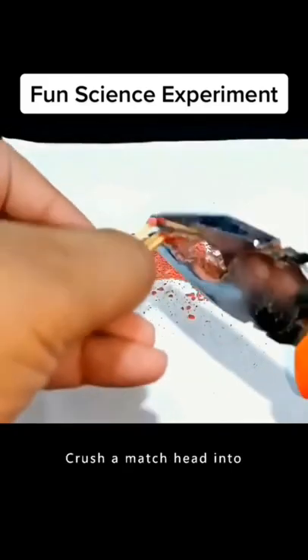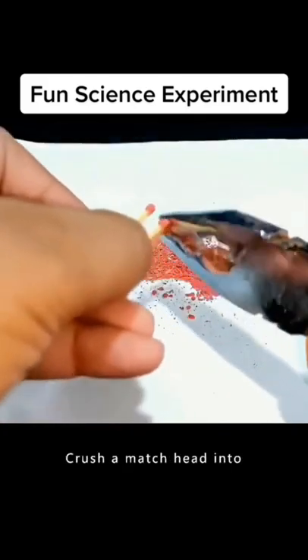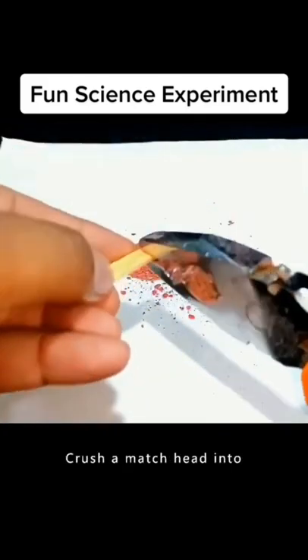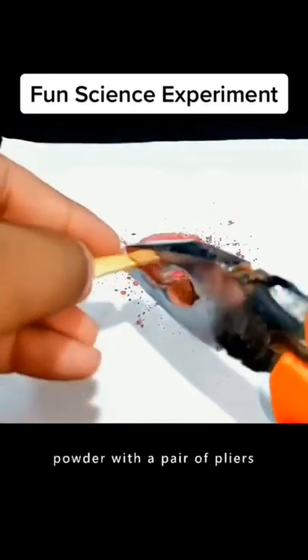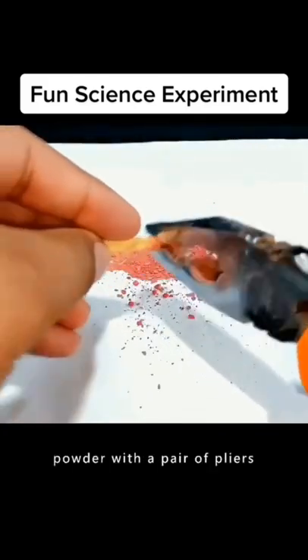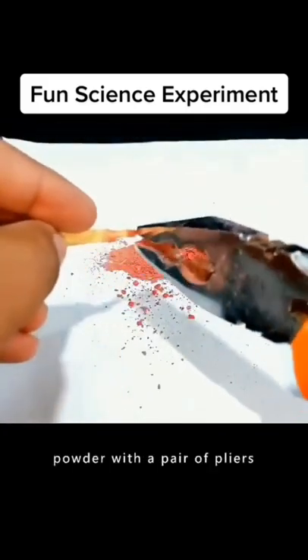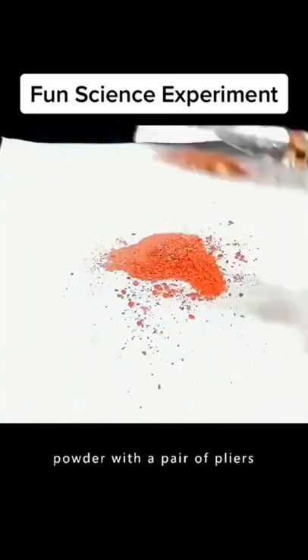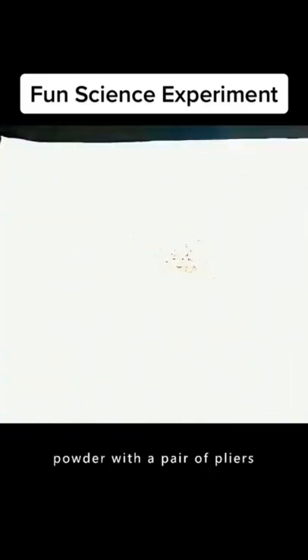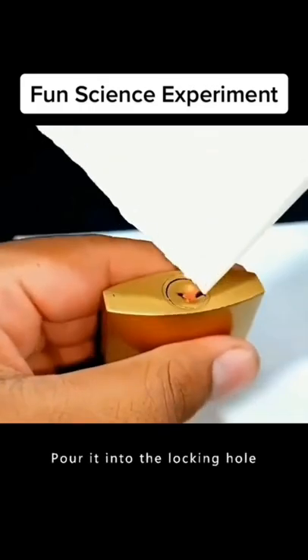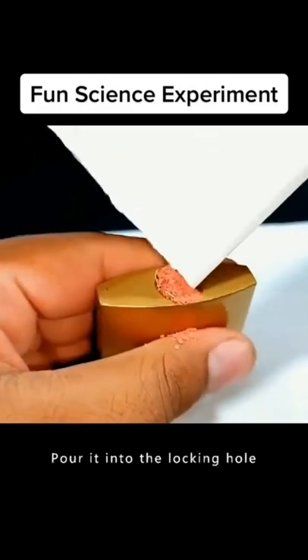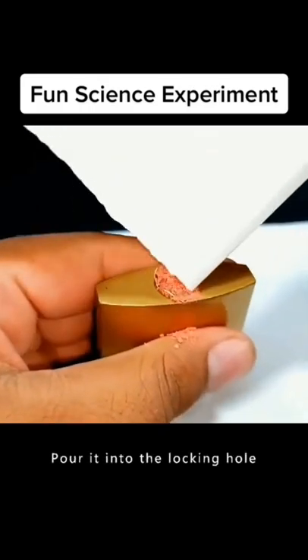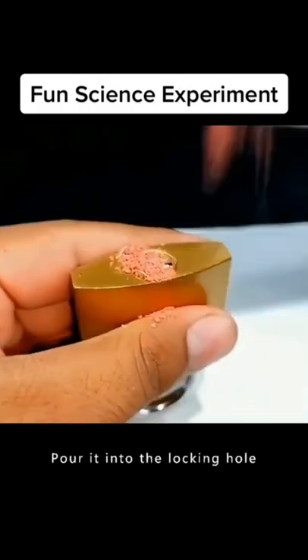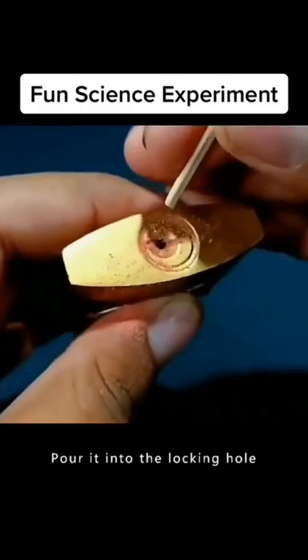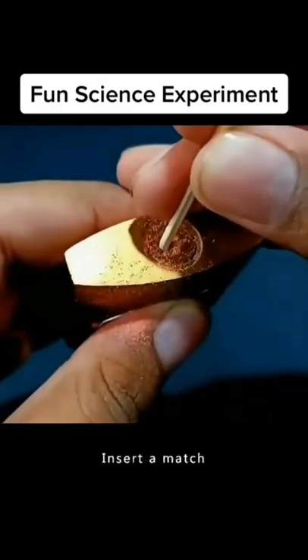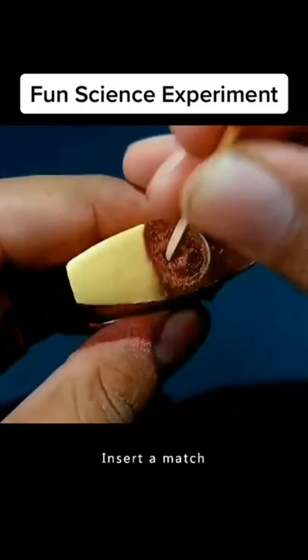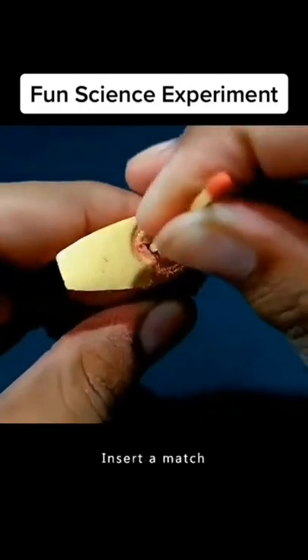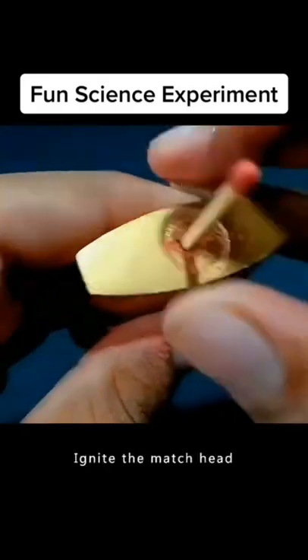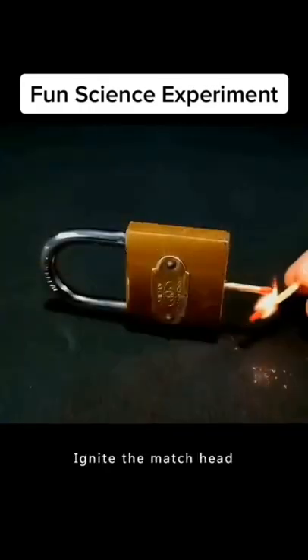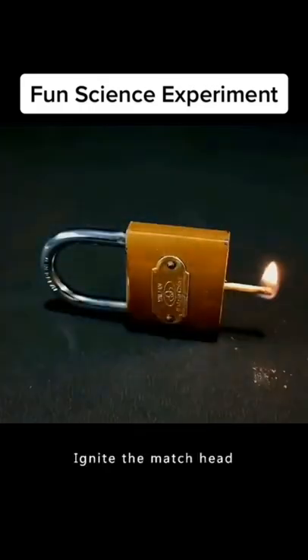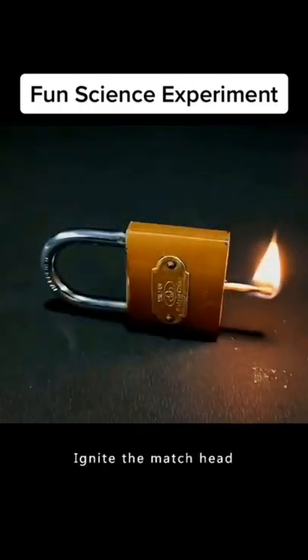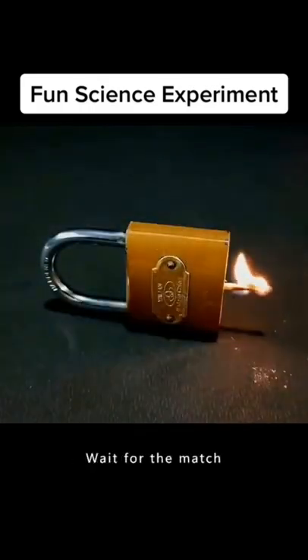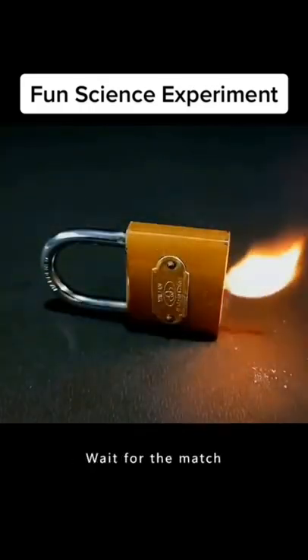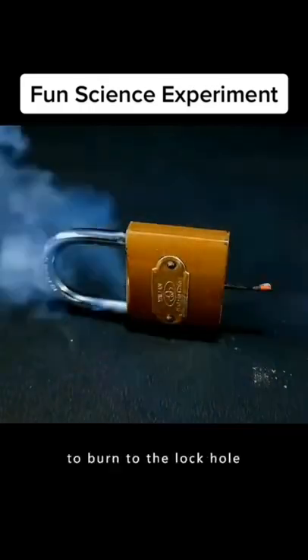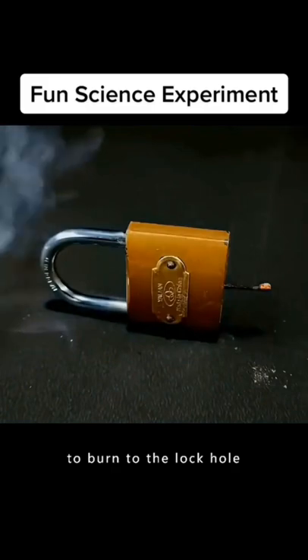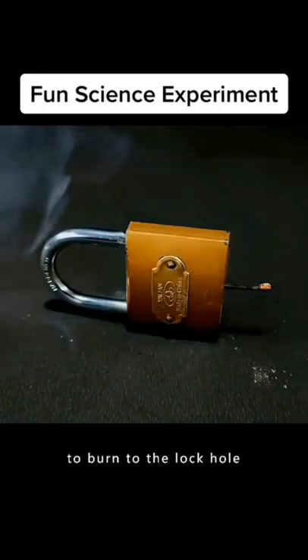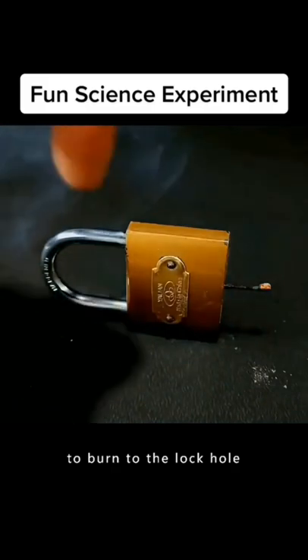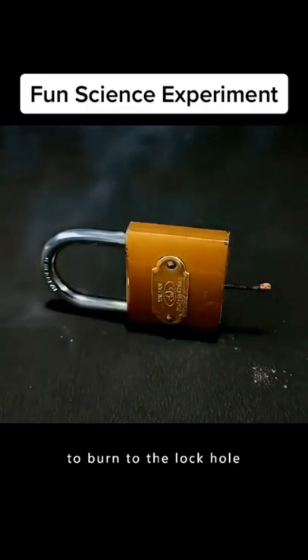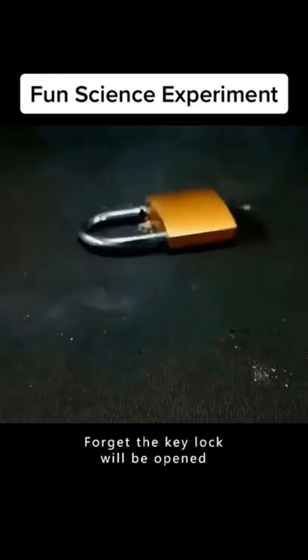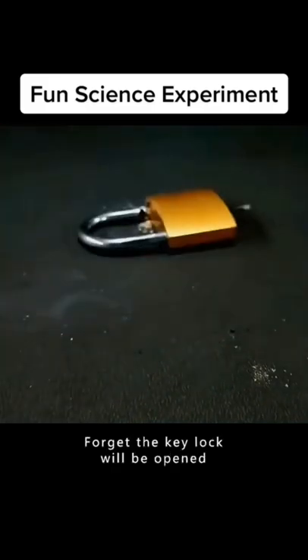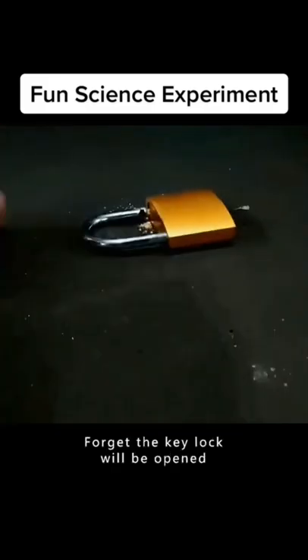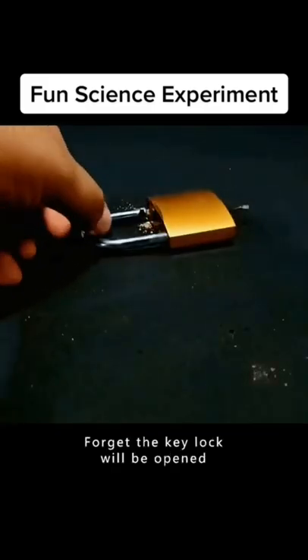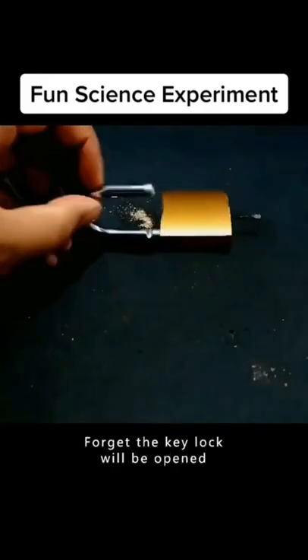Crush a match head into powder with a pair of pliers. Pour it into the locking hole and insert a match. Ignite the match head and wait for the match to burn down to the lock hole — the forgotten-key lock will be open.